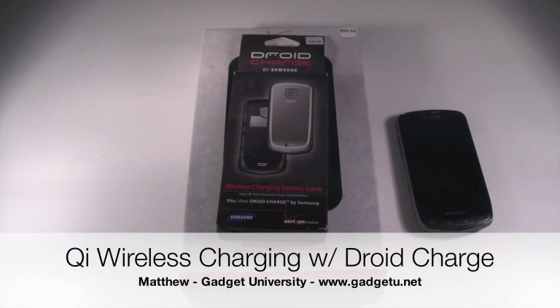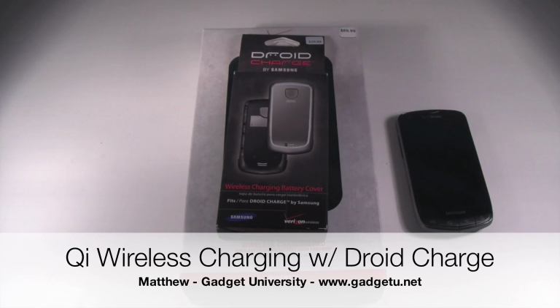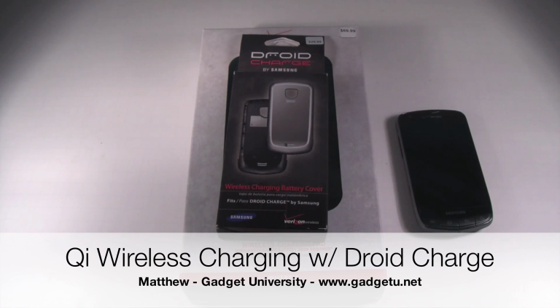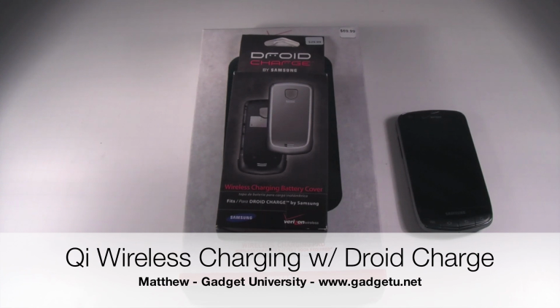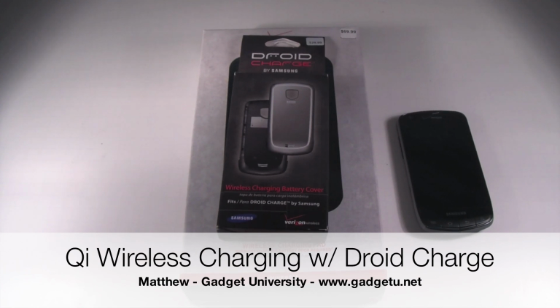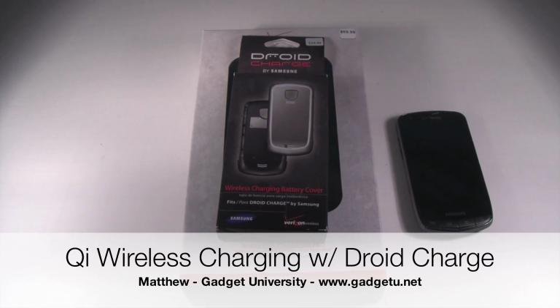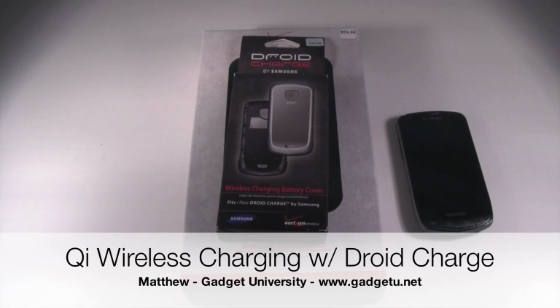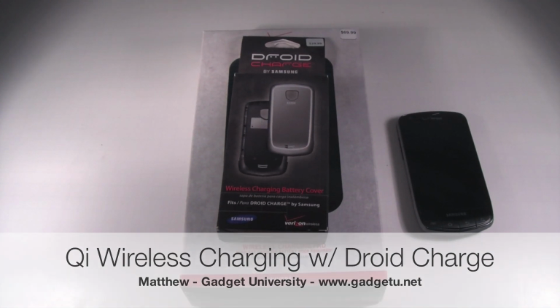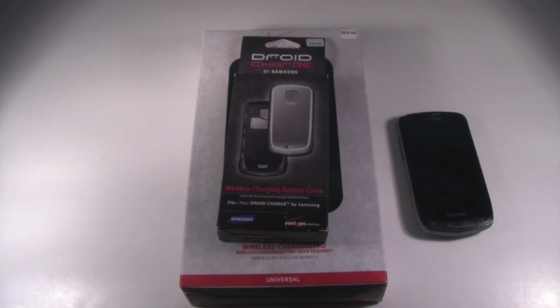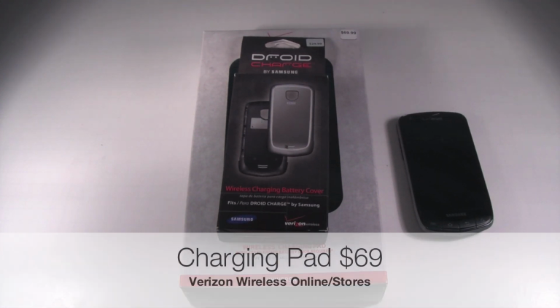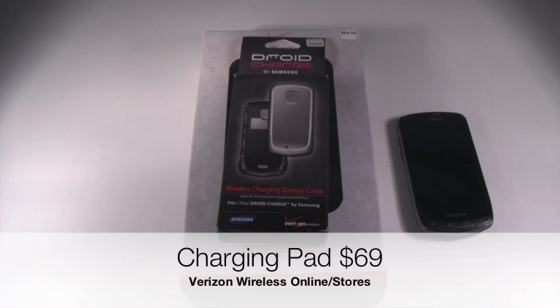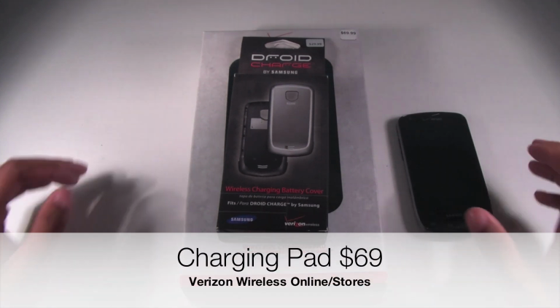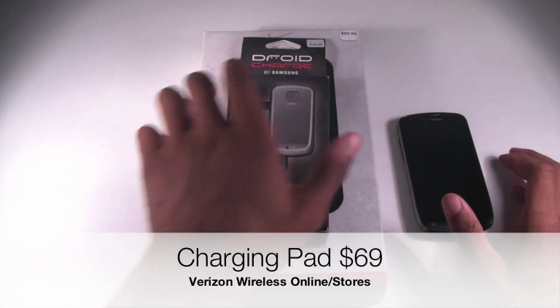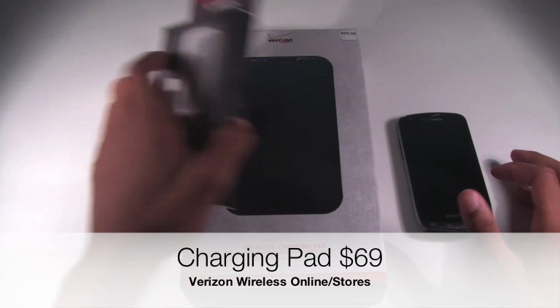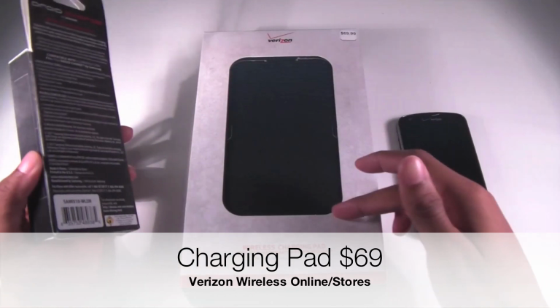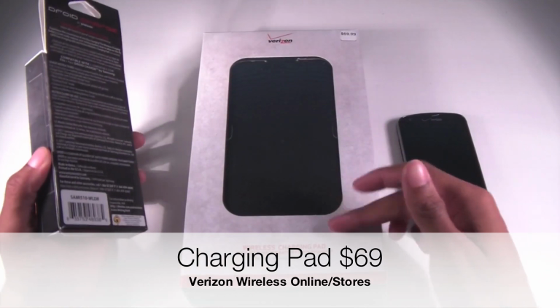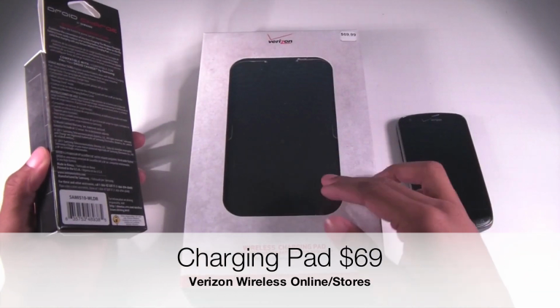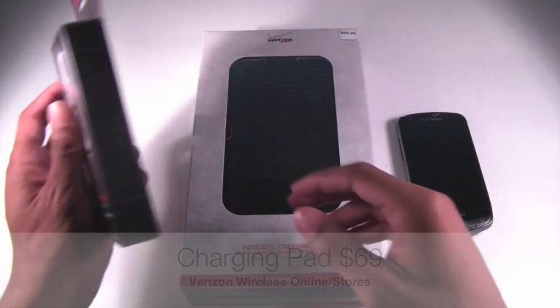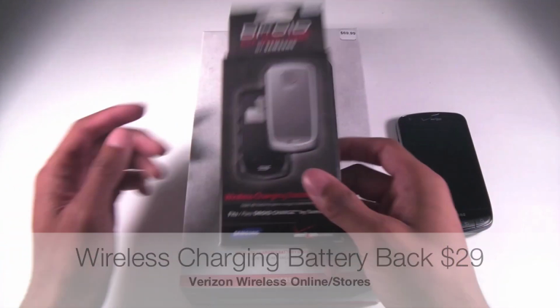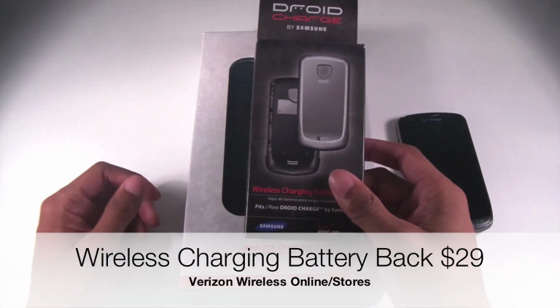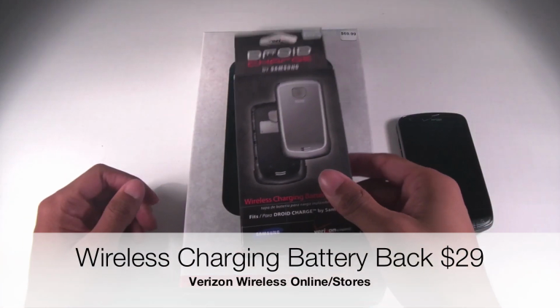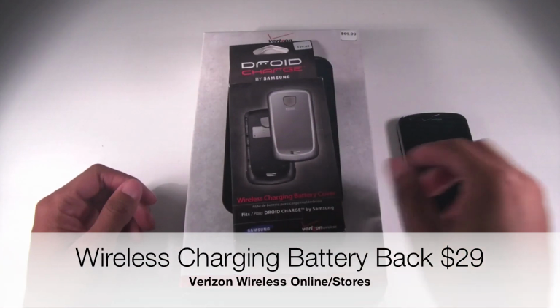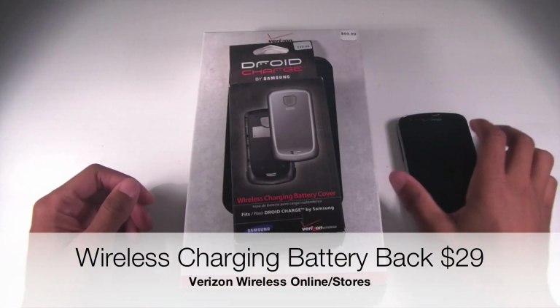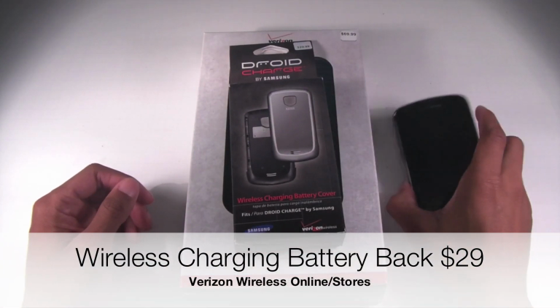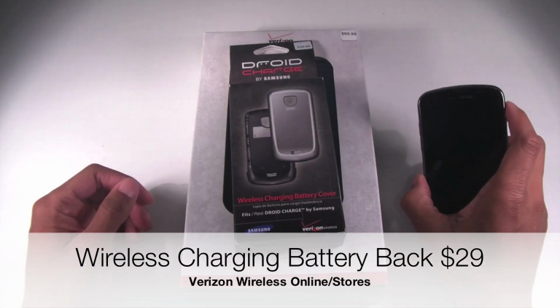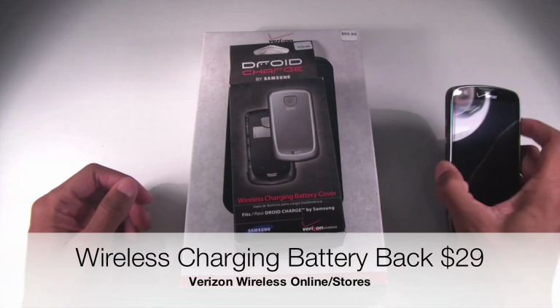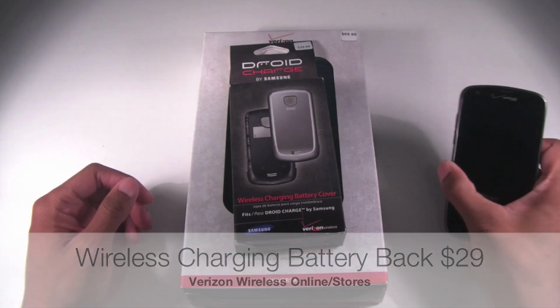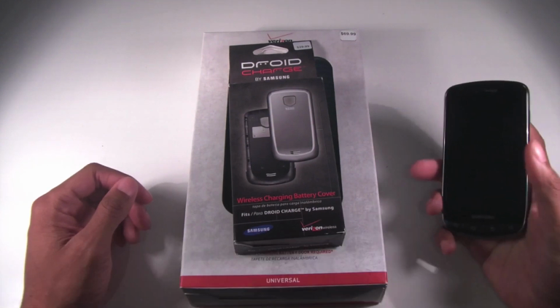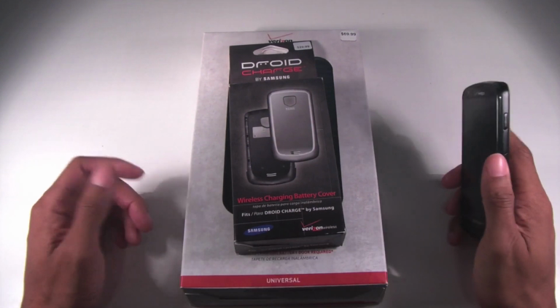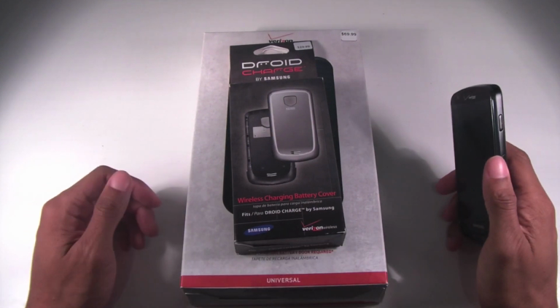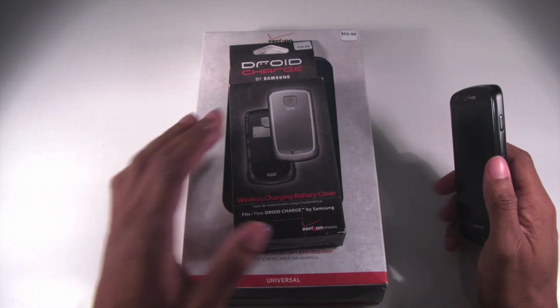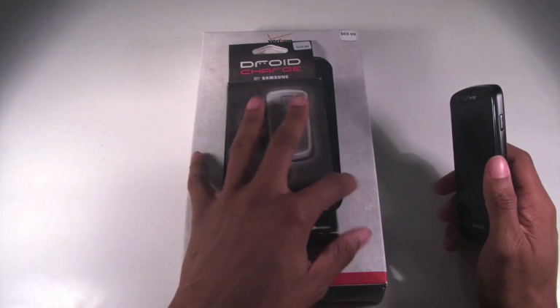What's going on guys, it's Matthew here with Gadget University and I'm here to show off the Qi inductive wireless charging pad and the wireless charging back for the Droid Charge. It's been out for a while now.